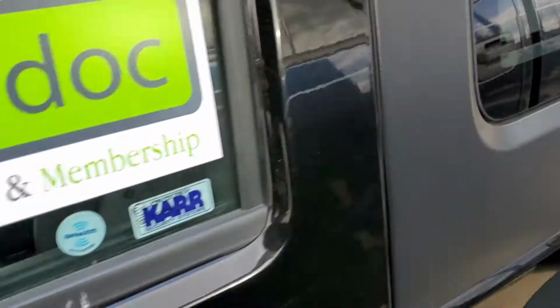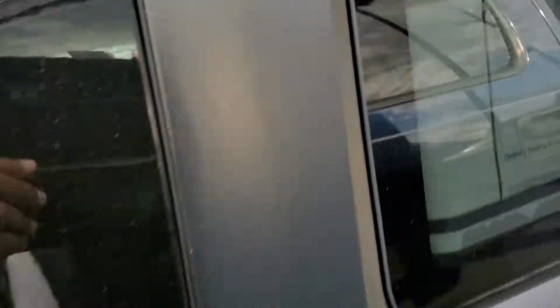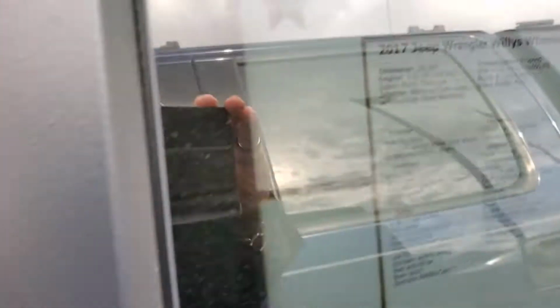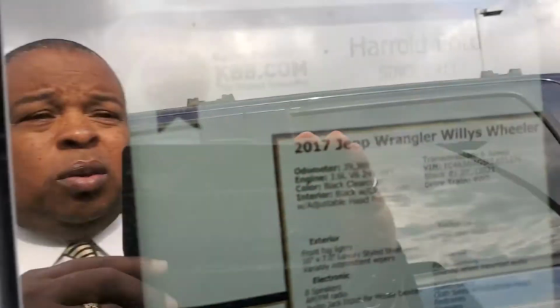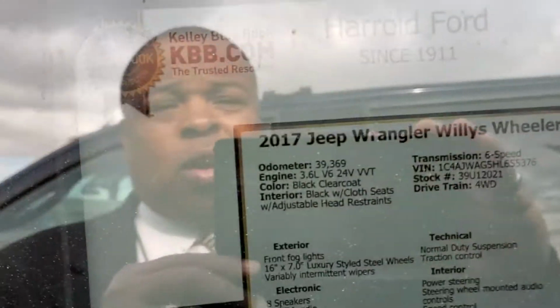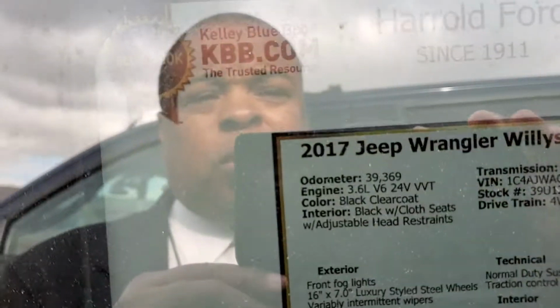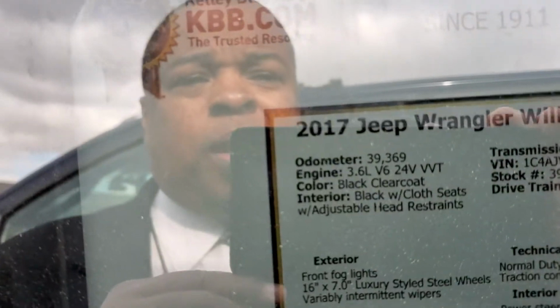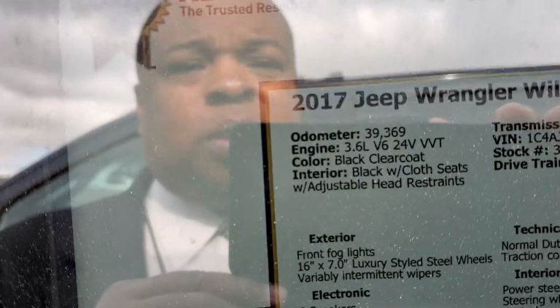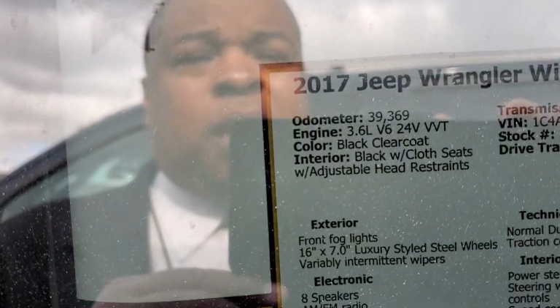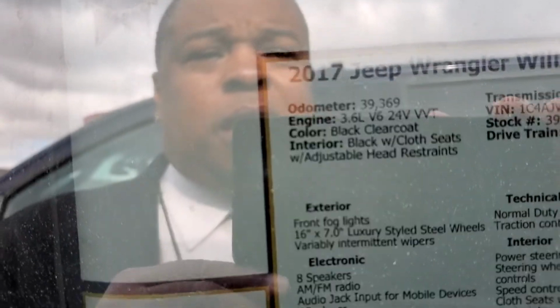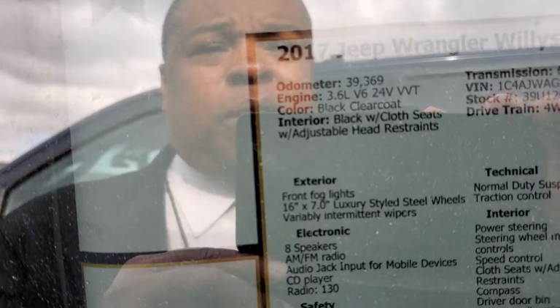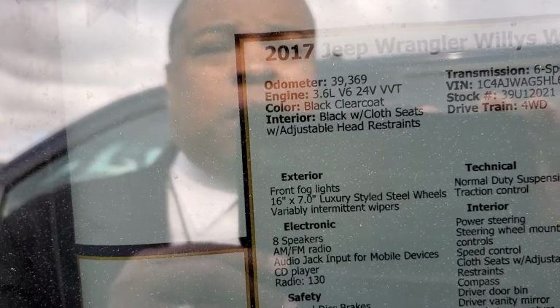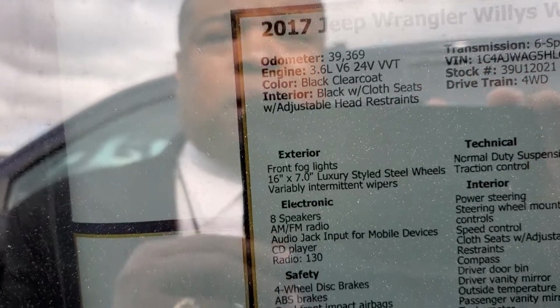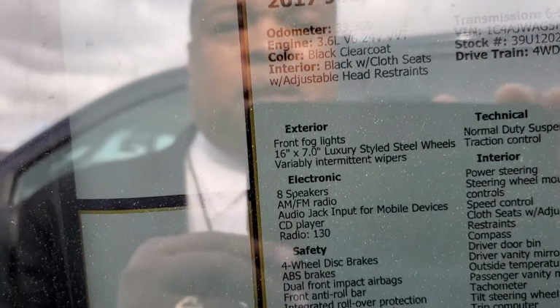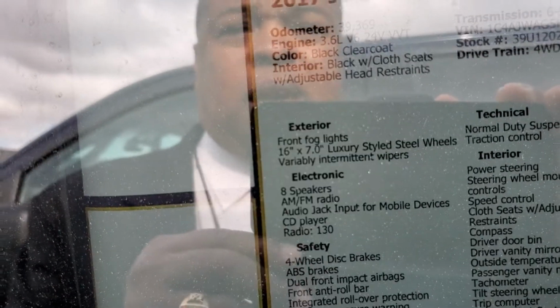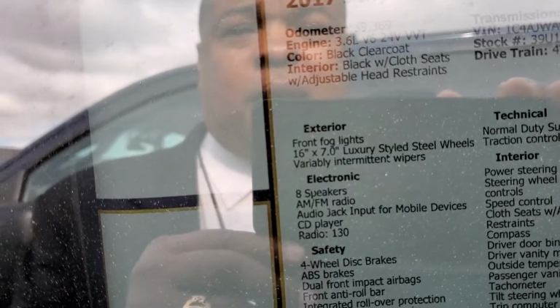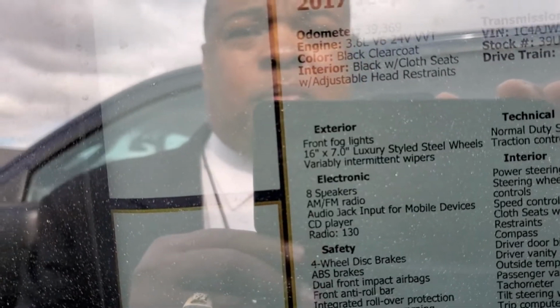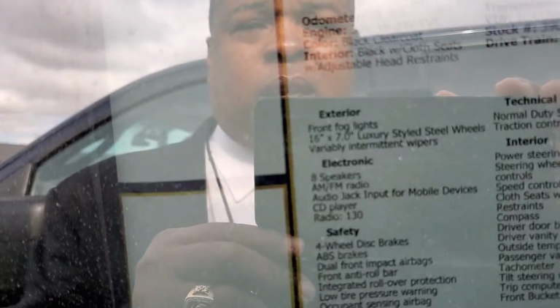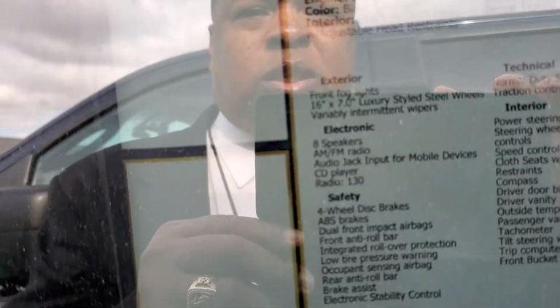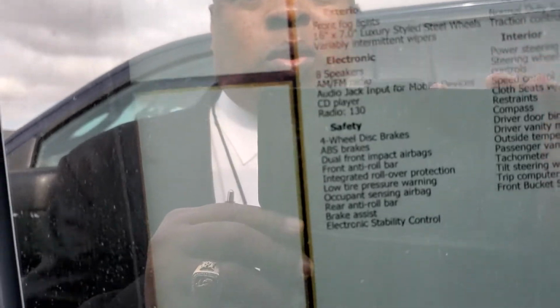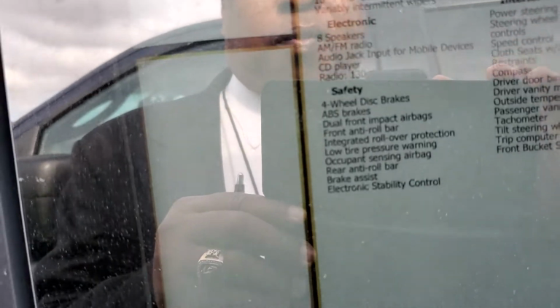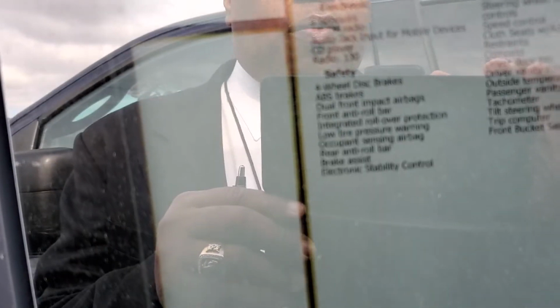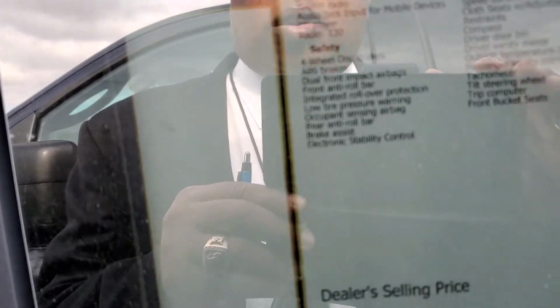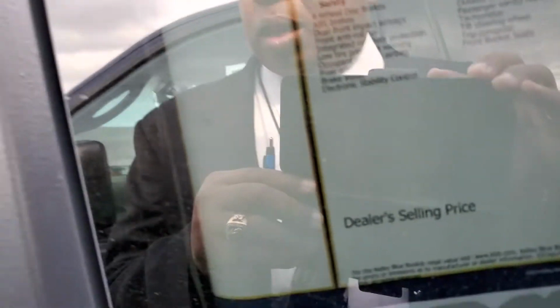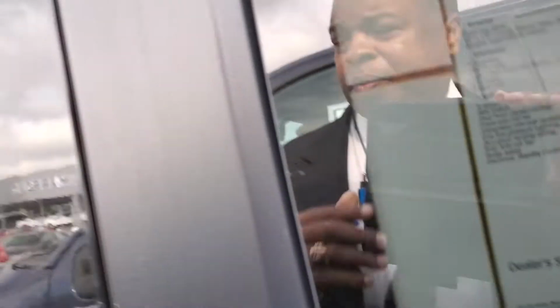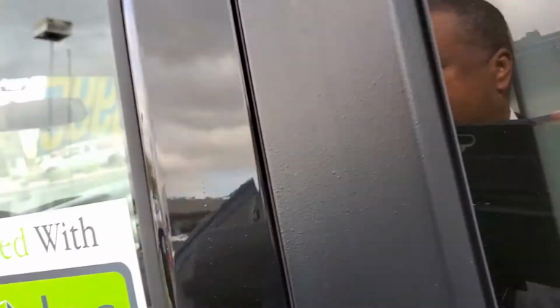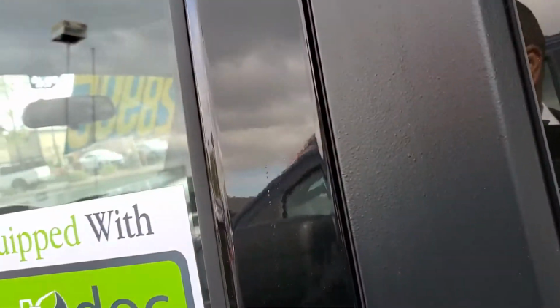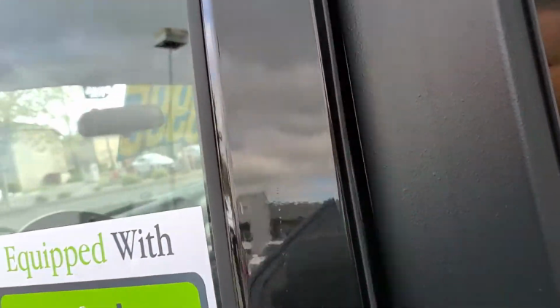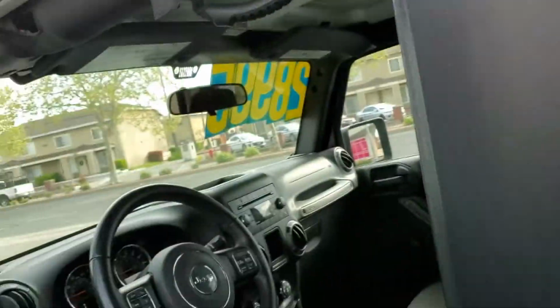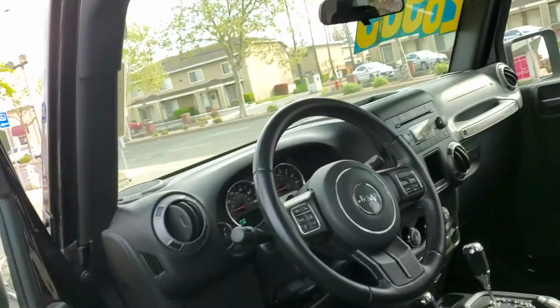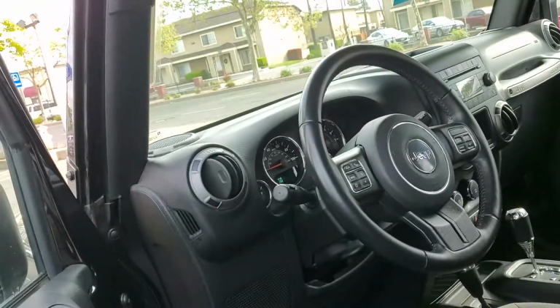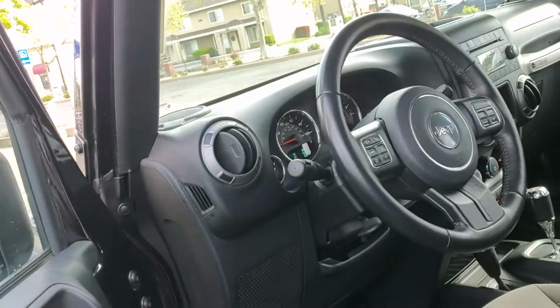If you can see the window sticker with the equipment and options, it is a V6, in mint condition, it's a 24-valve, well equipped, very clean.